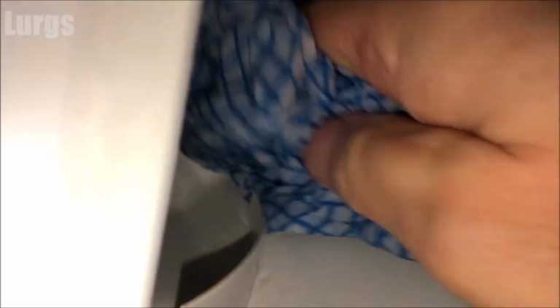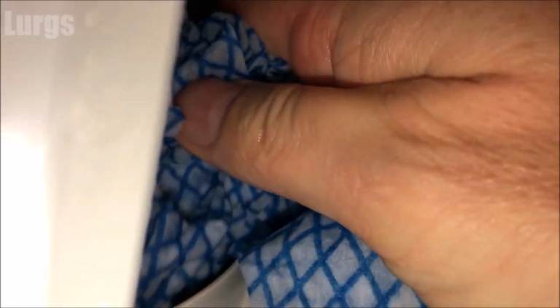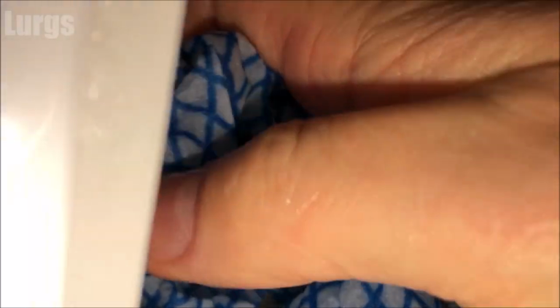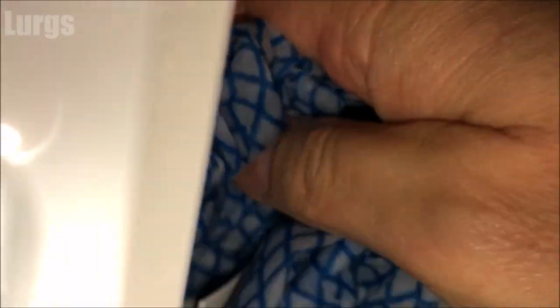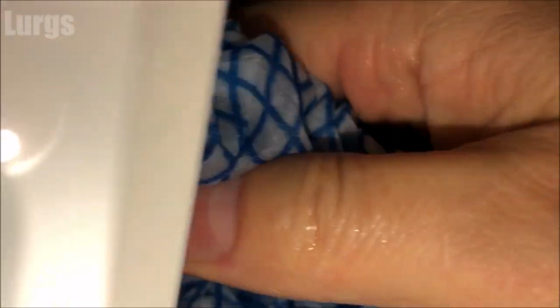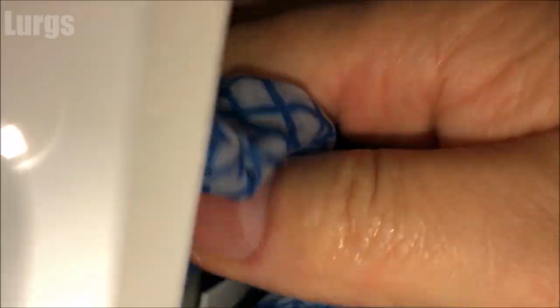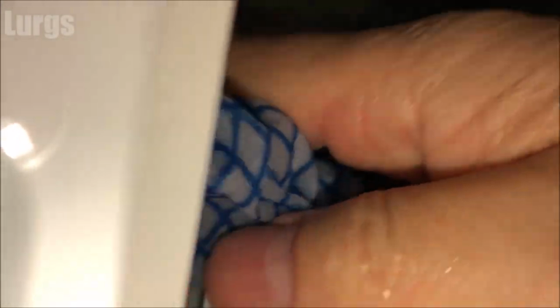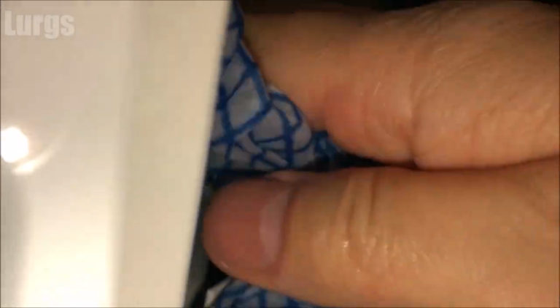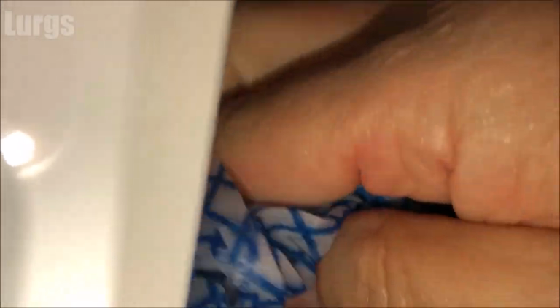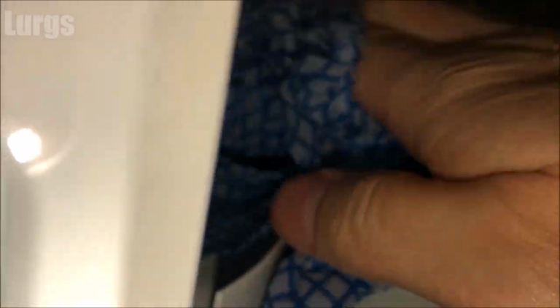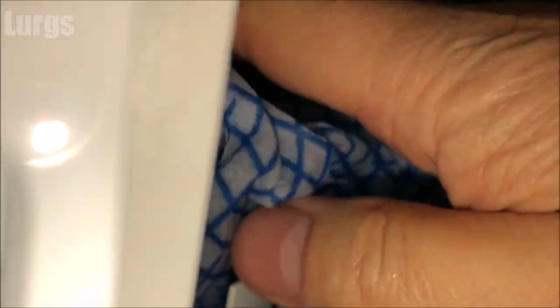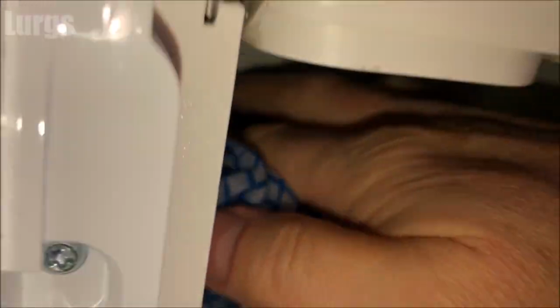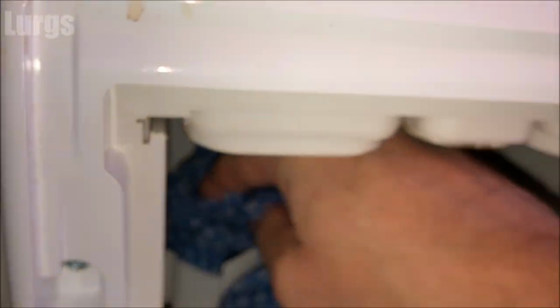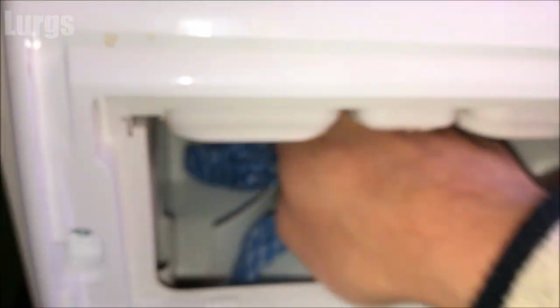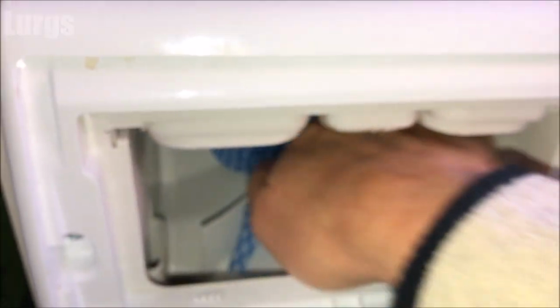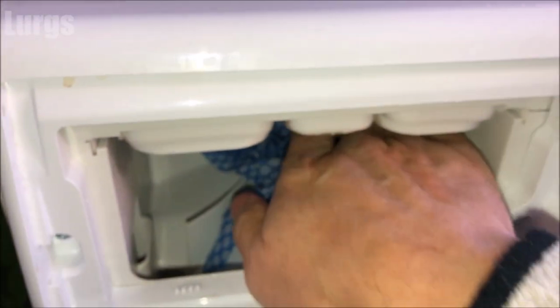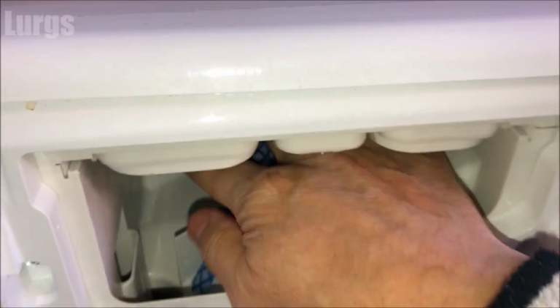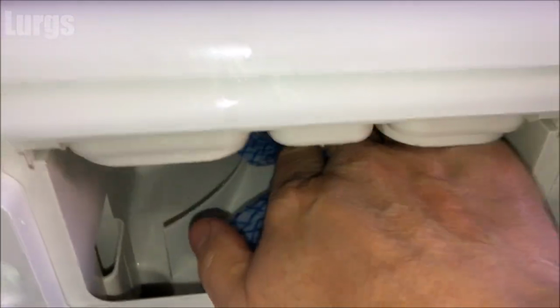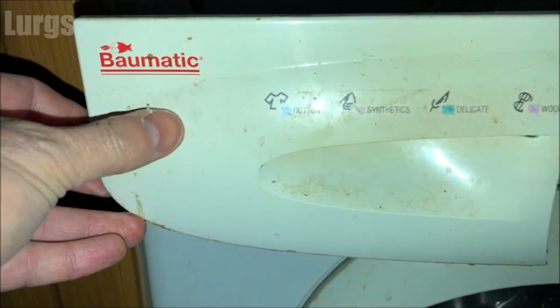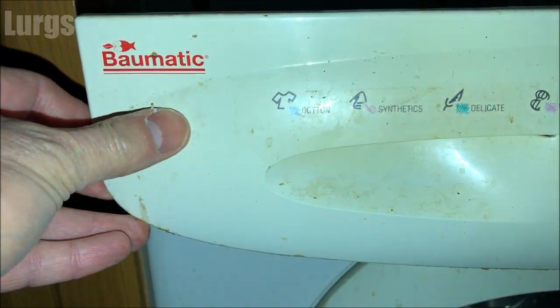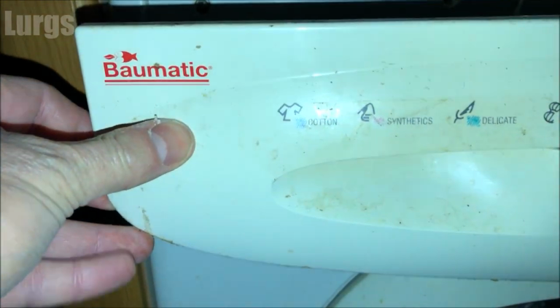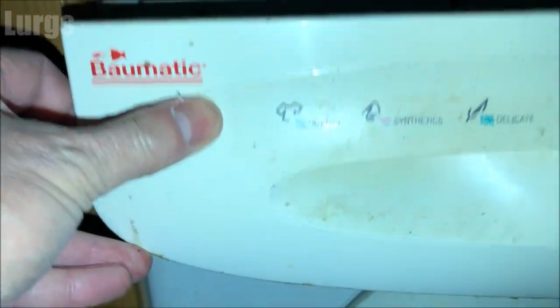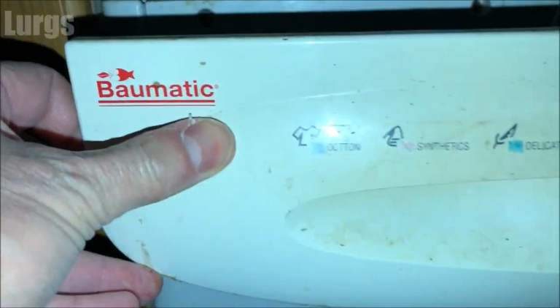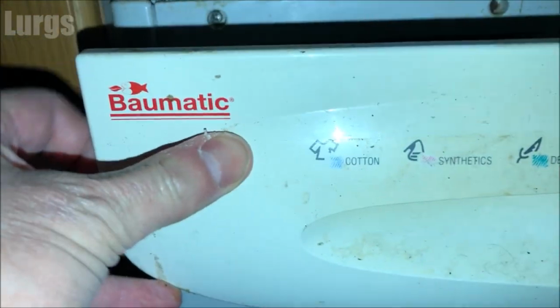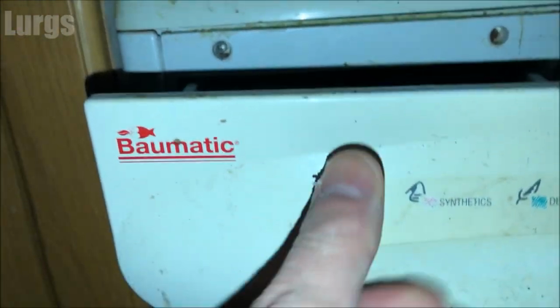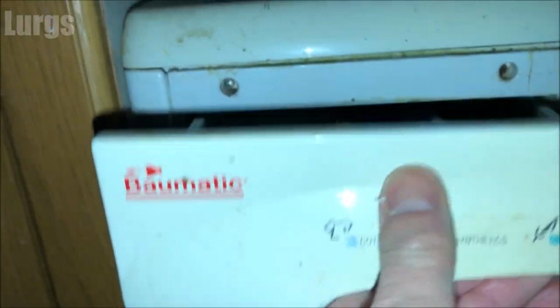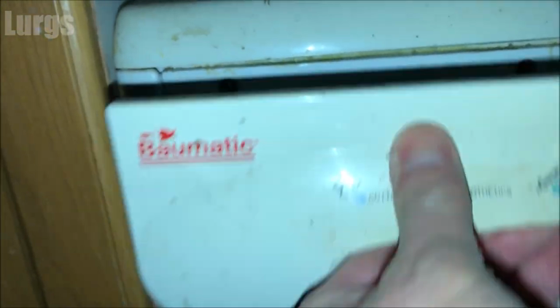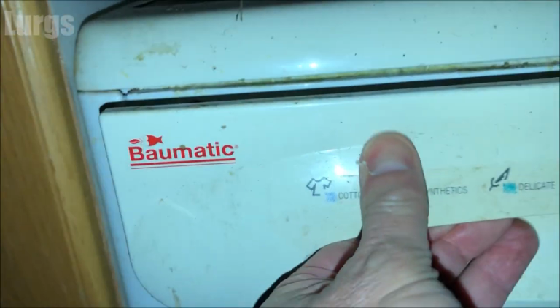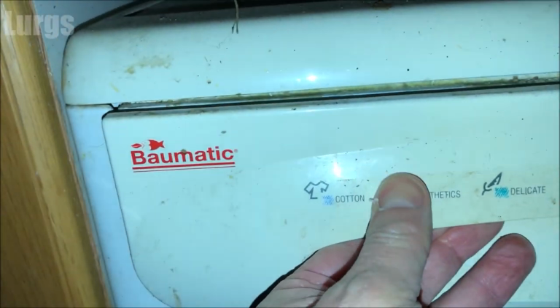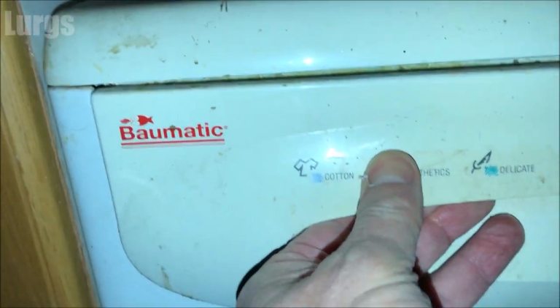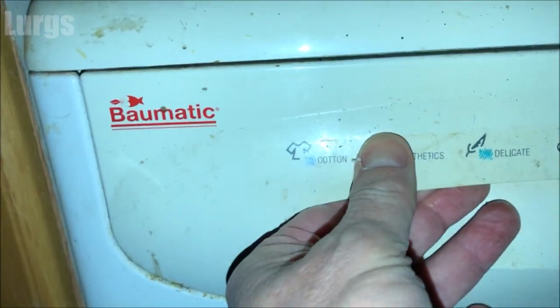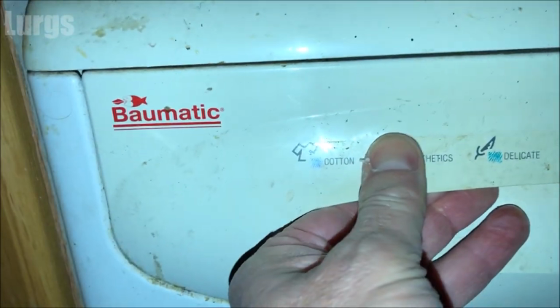Don't be tempted to use your wife's toothbrush in here because it could fall down that hole and damage your washing machine. Then to put it back in, just line it up with the grooves and push it all the way home.